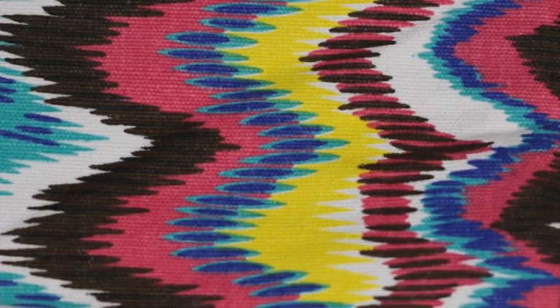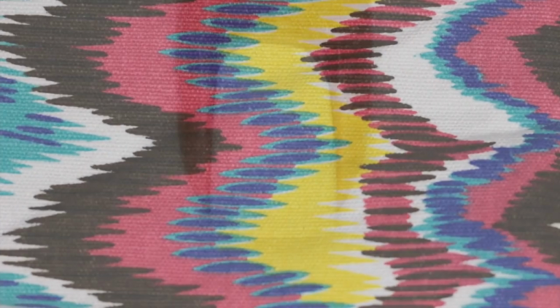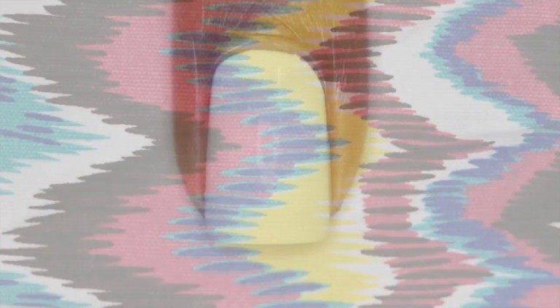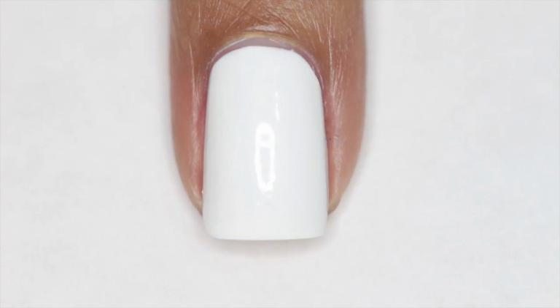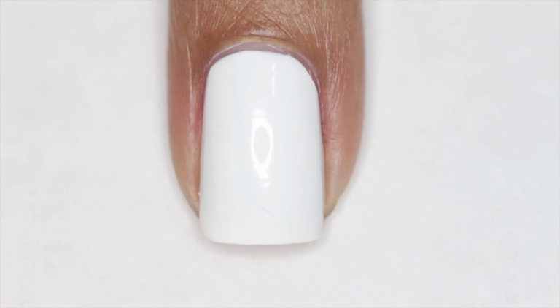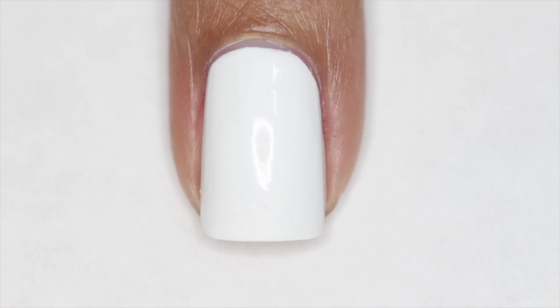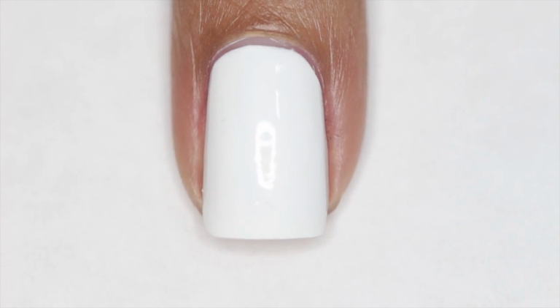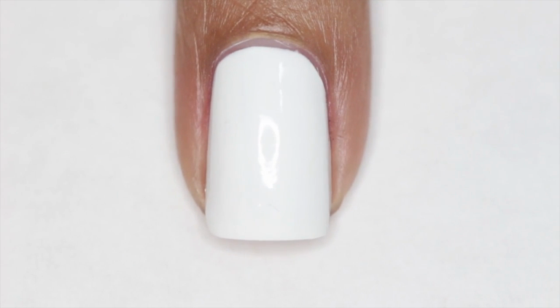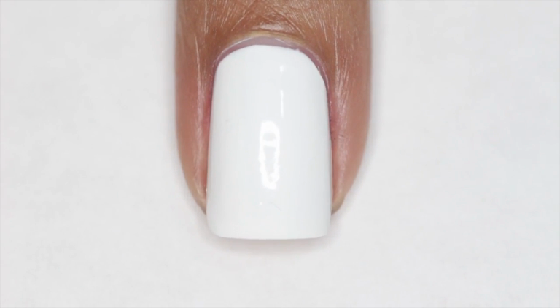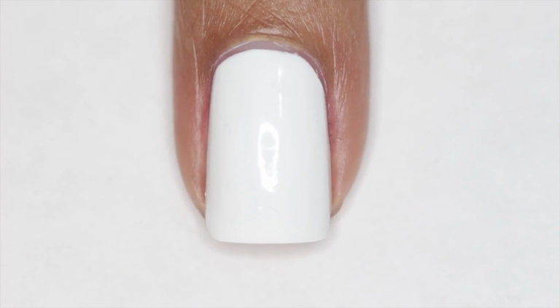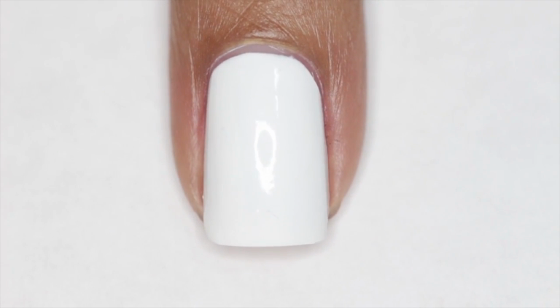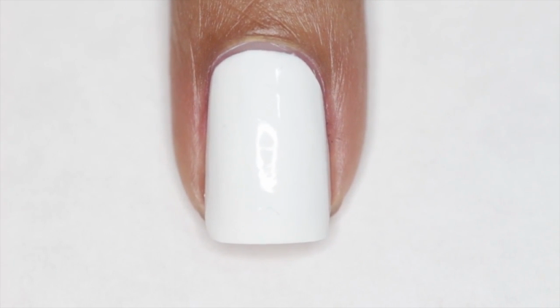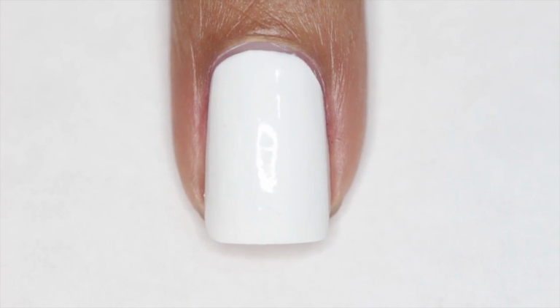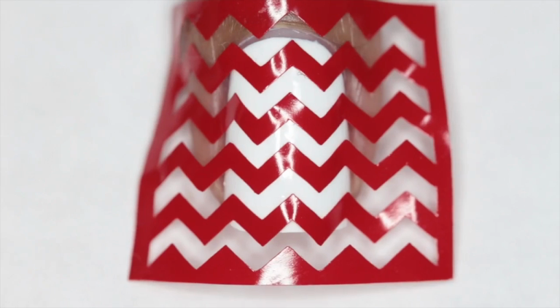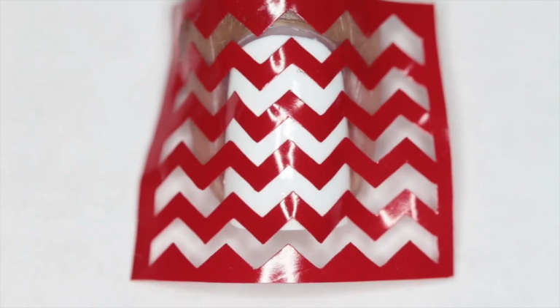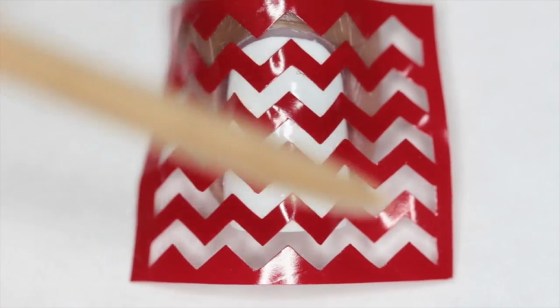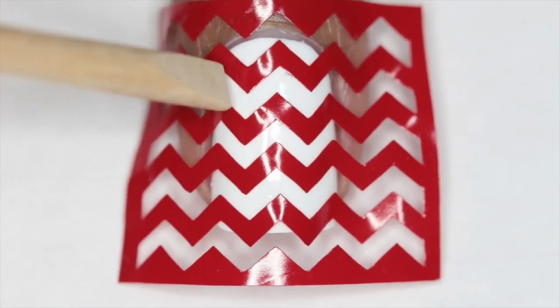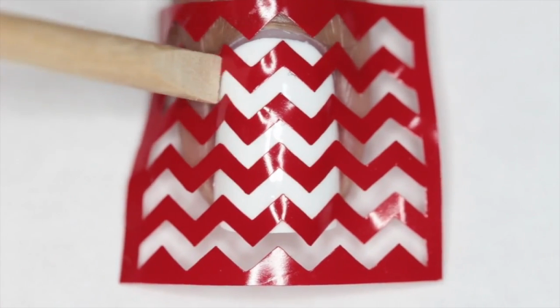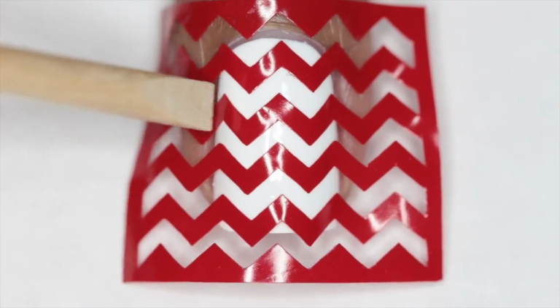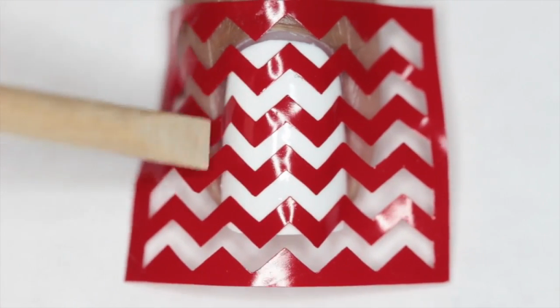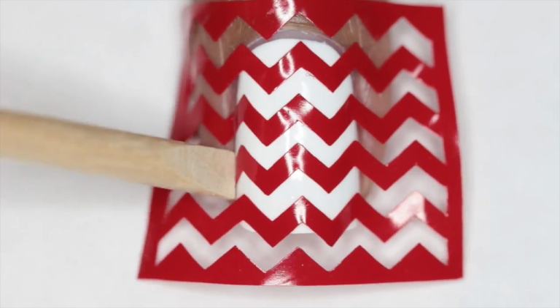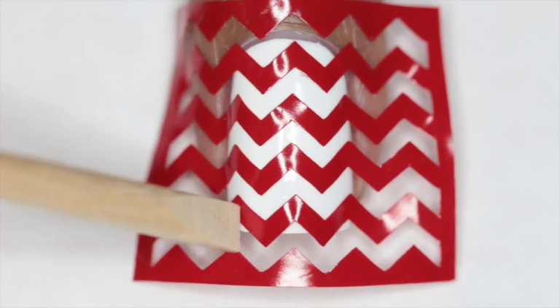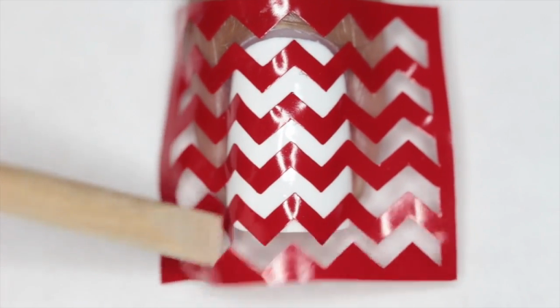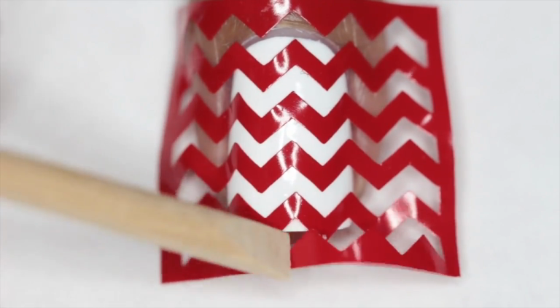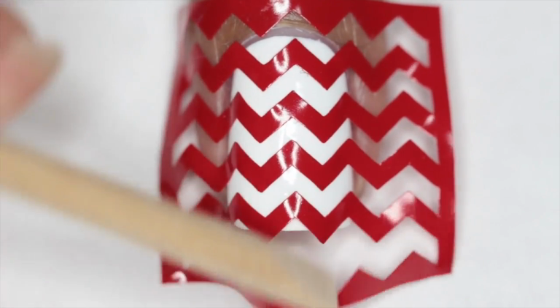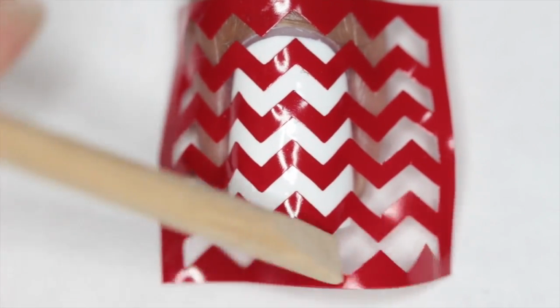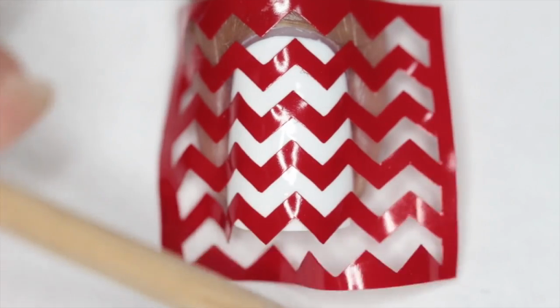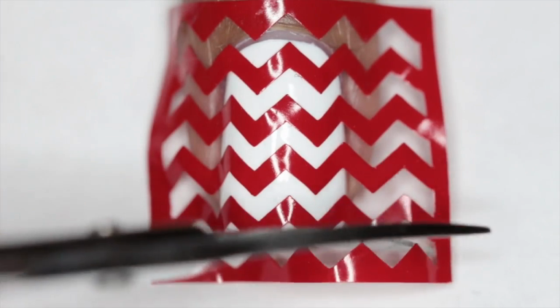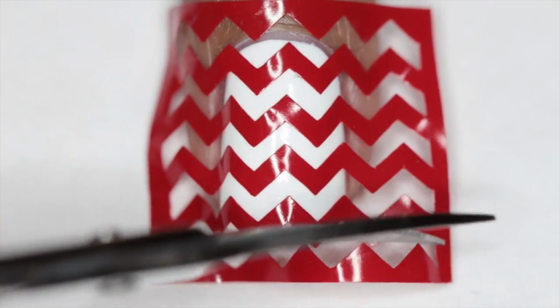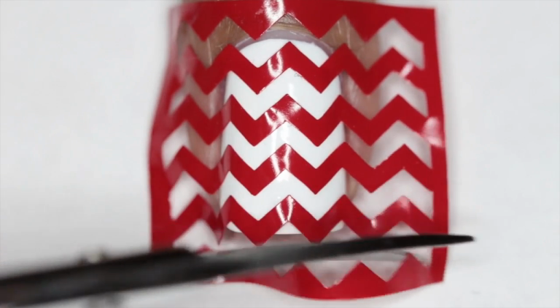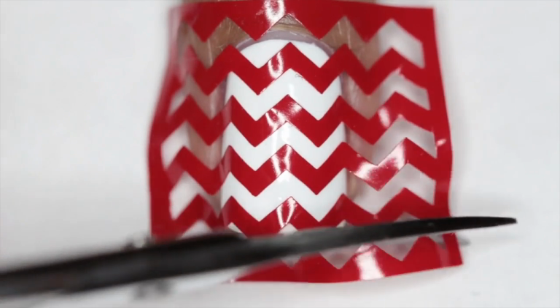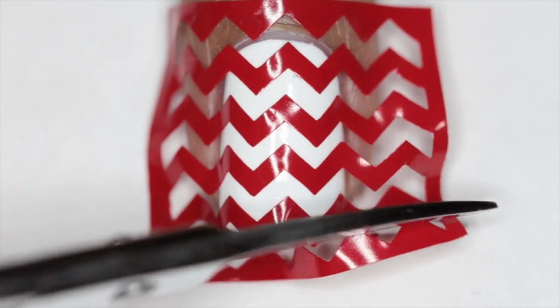We're going to start off with the white base and then apply our nail vinyl stencils onto our nails. Just make sure that you press them tightly onto your nail to make sure that no polish is bleeding through.